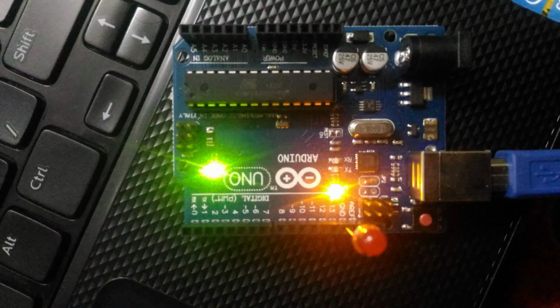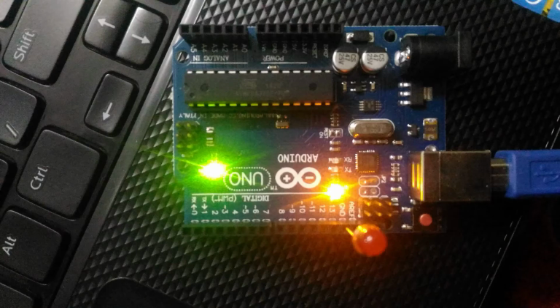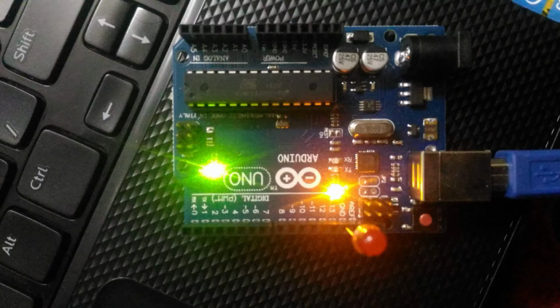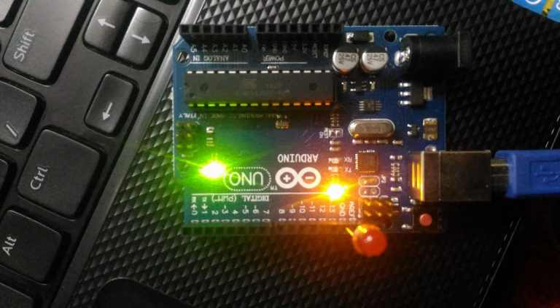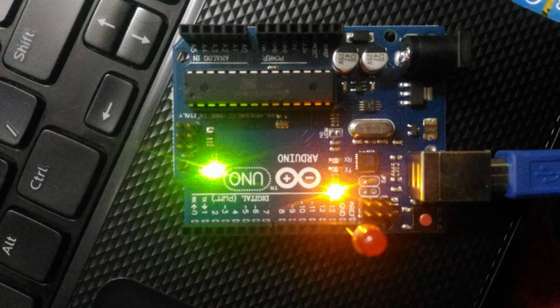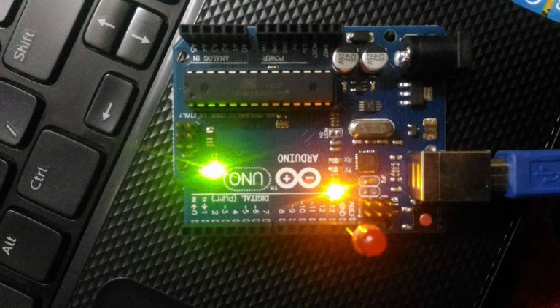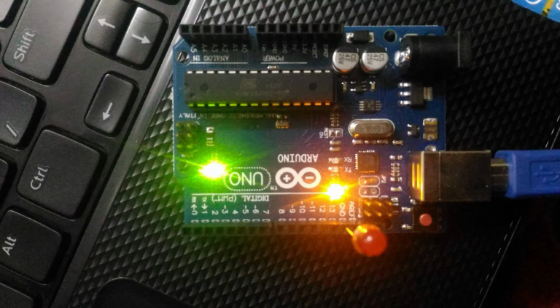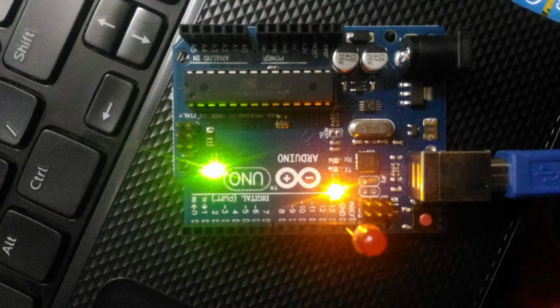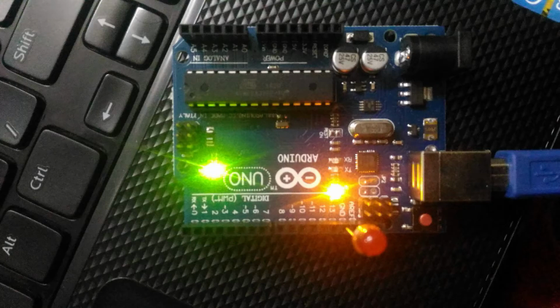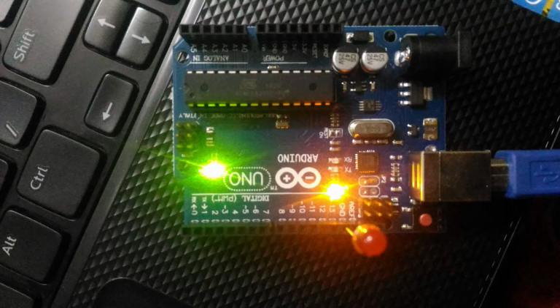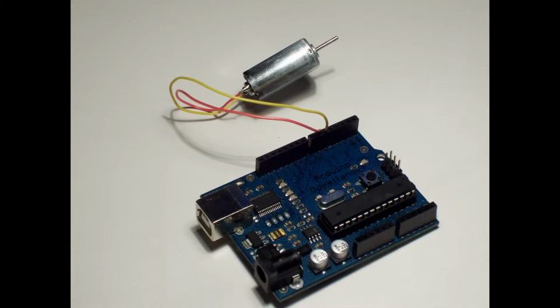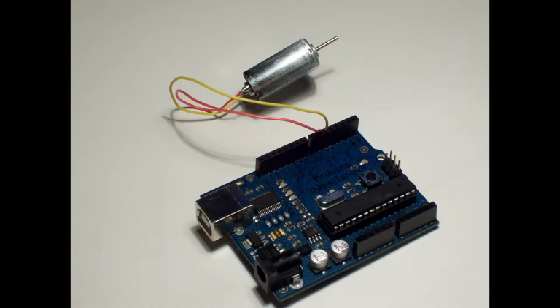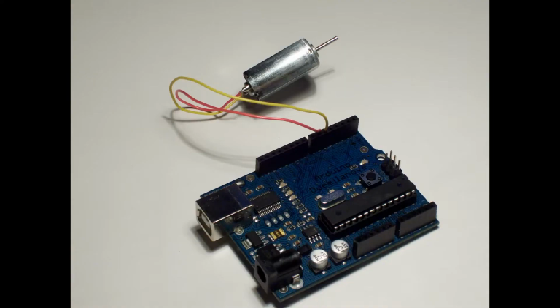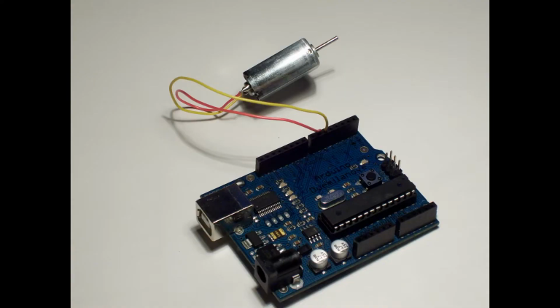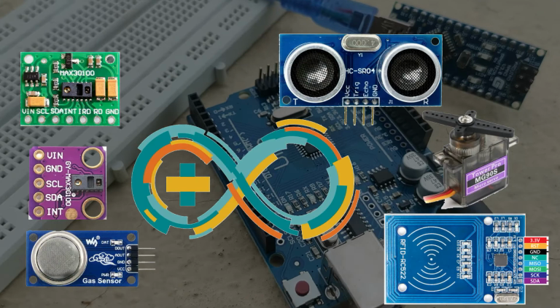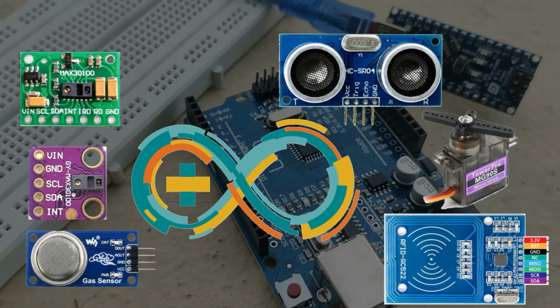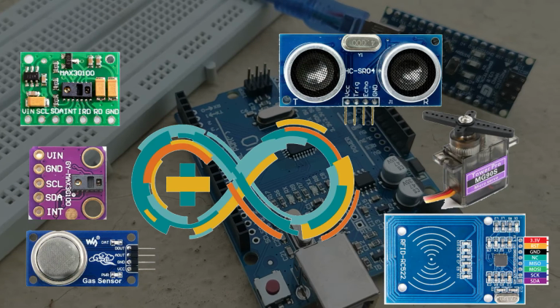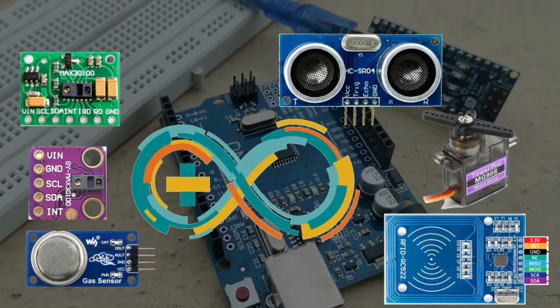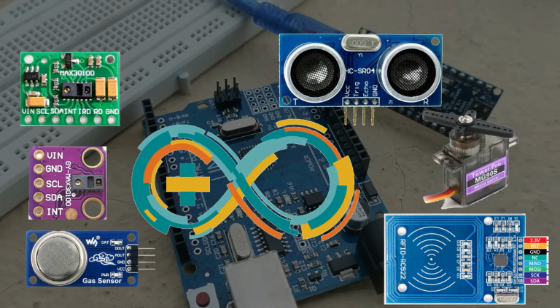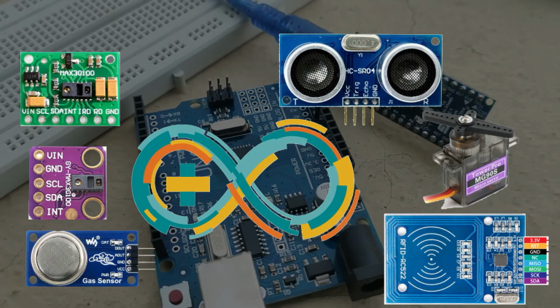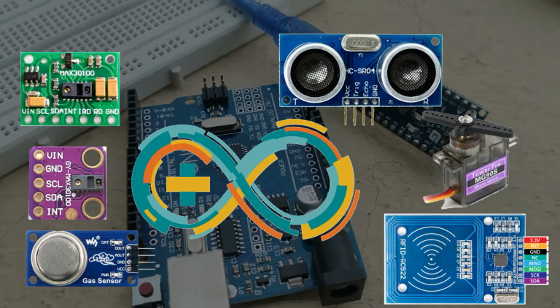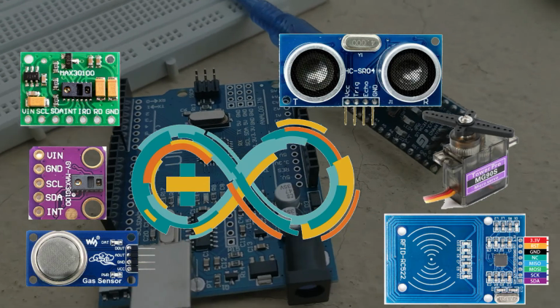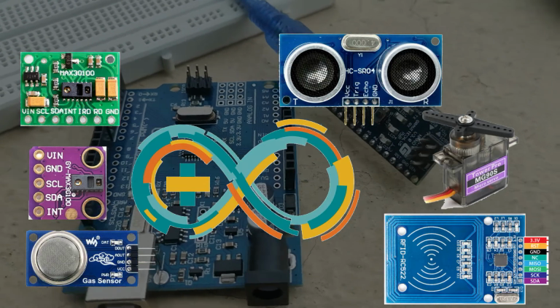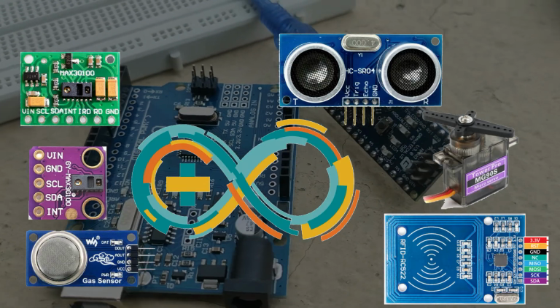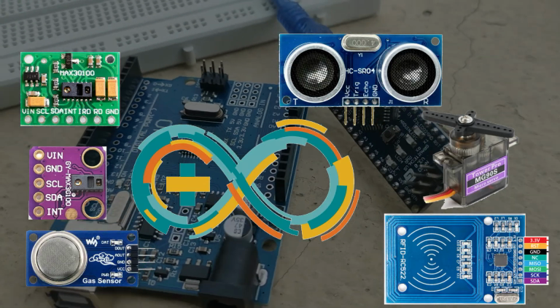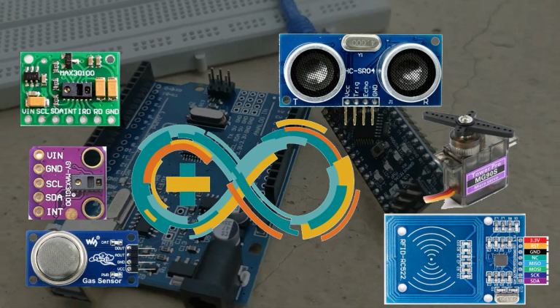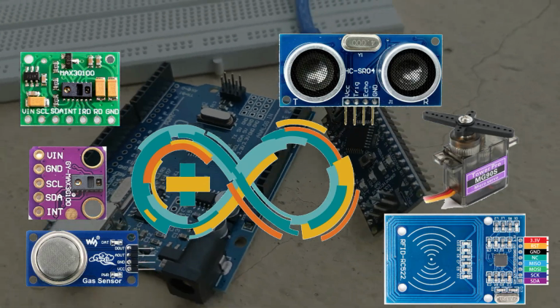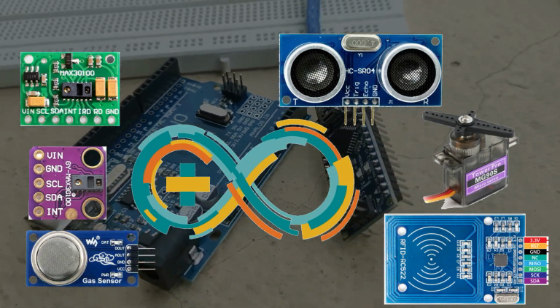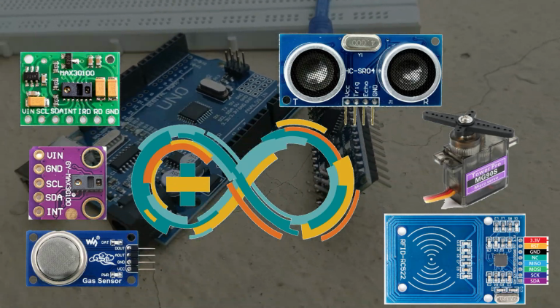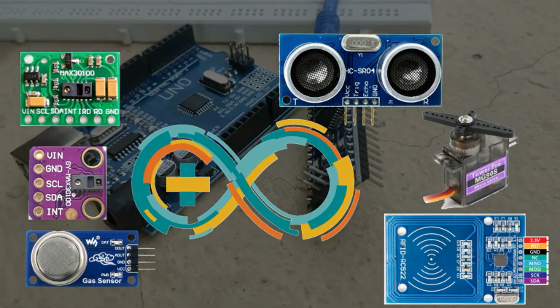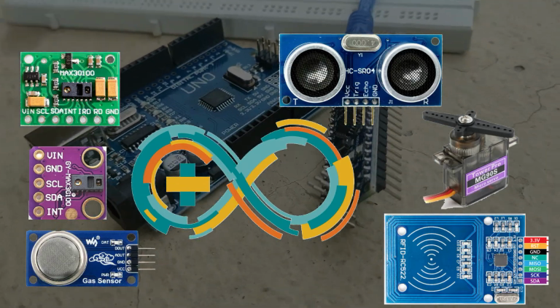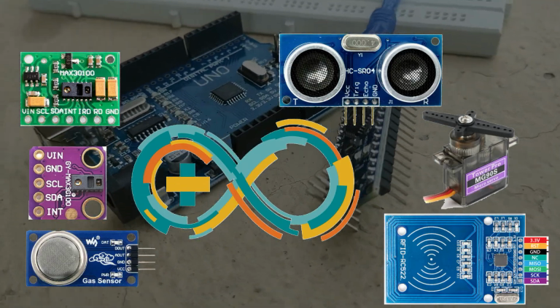For example, you can connect LEDs, motors, sensors, and other components to the board to create all kinds of interesting projects.